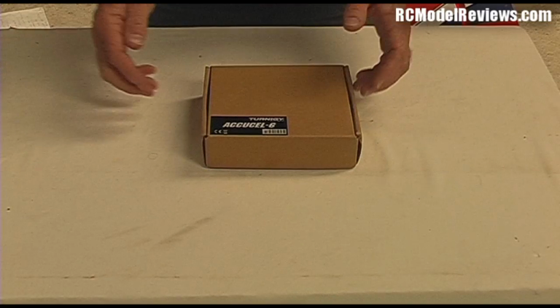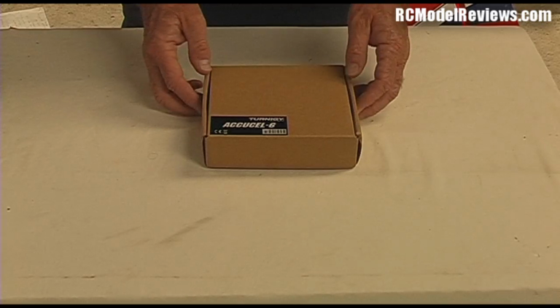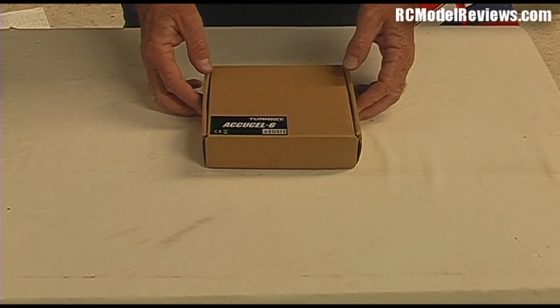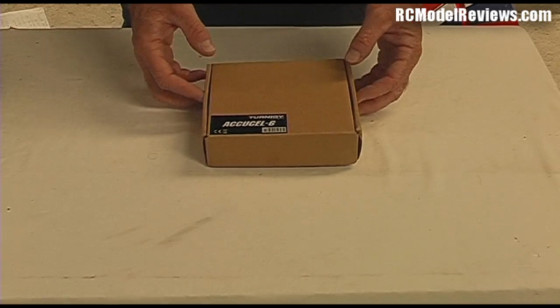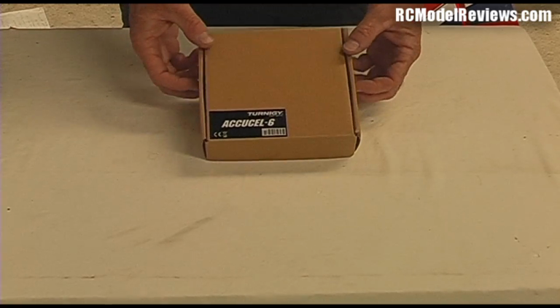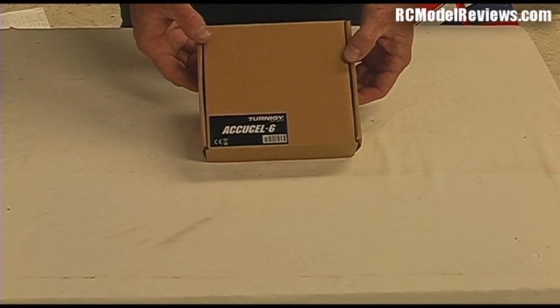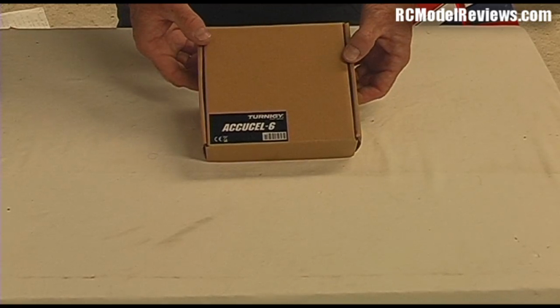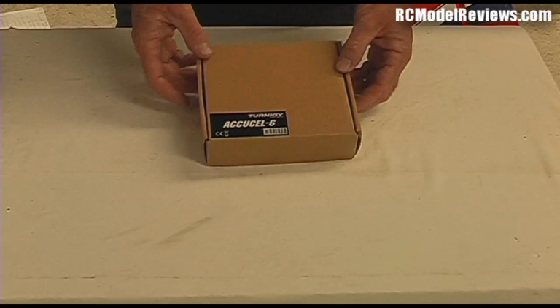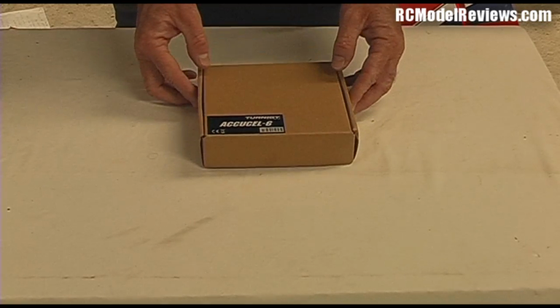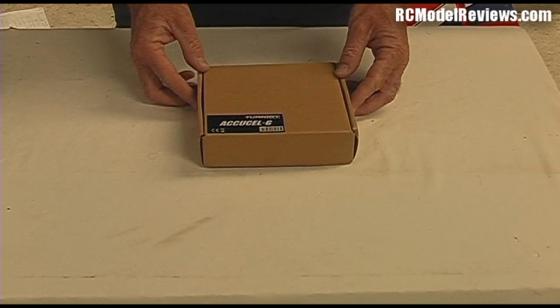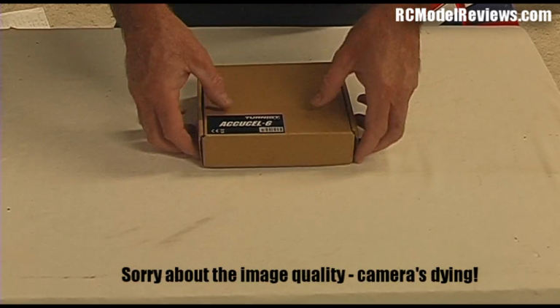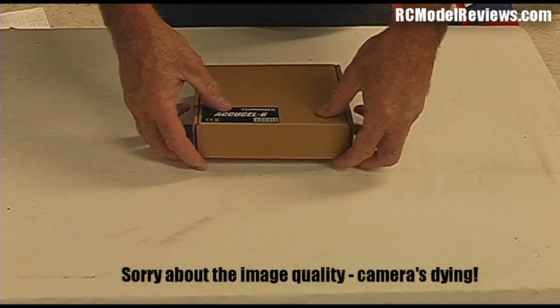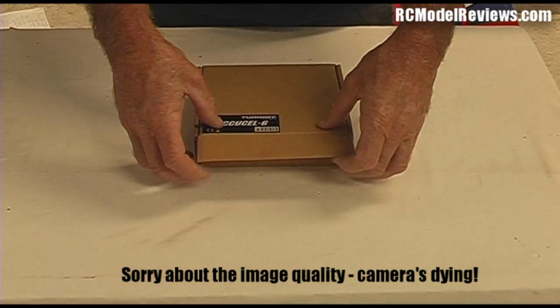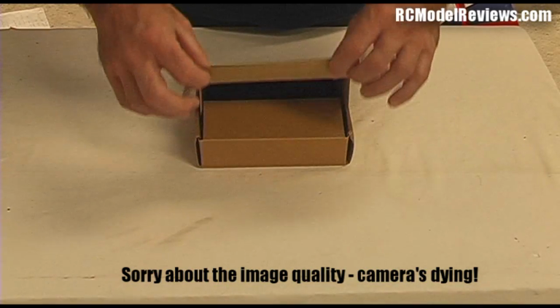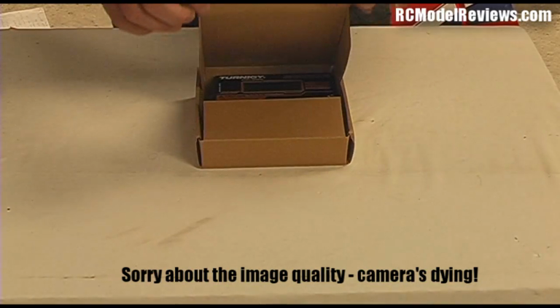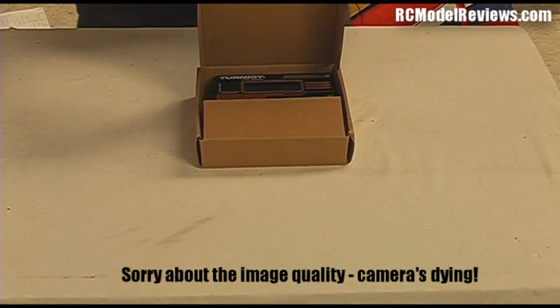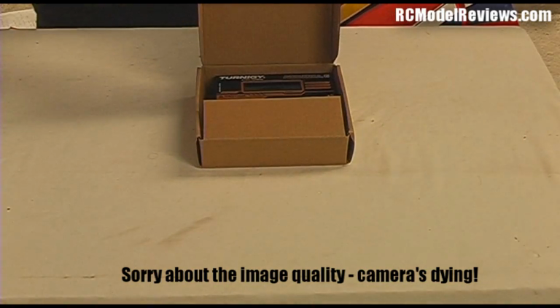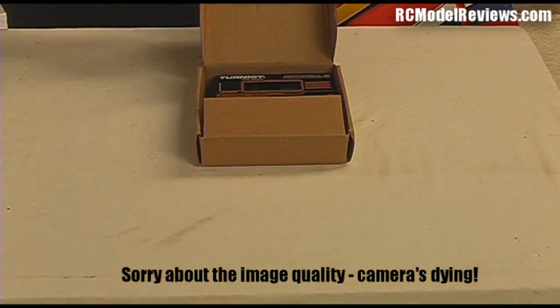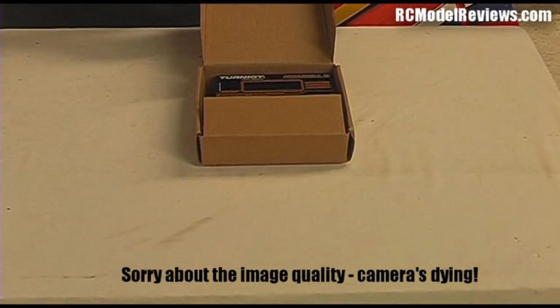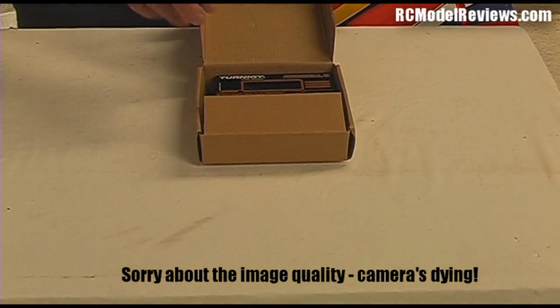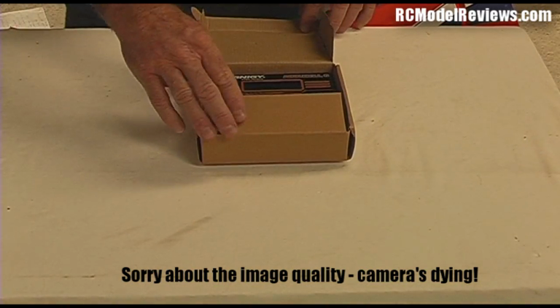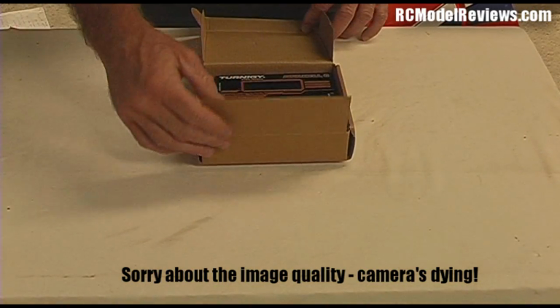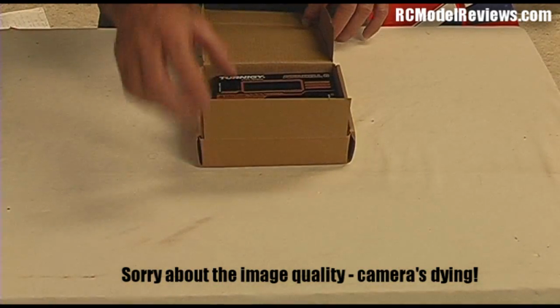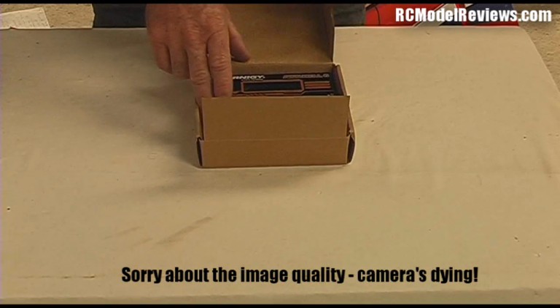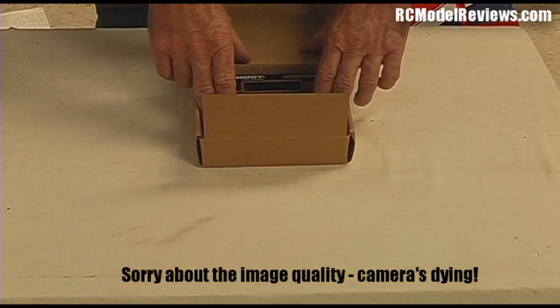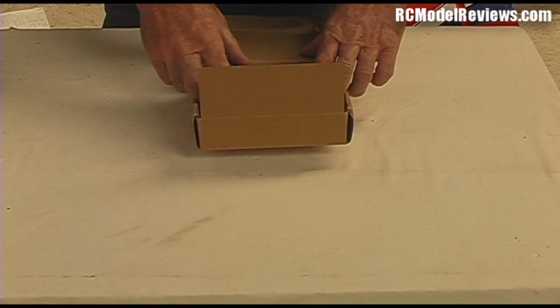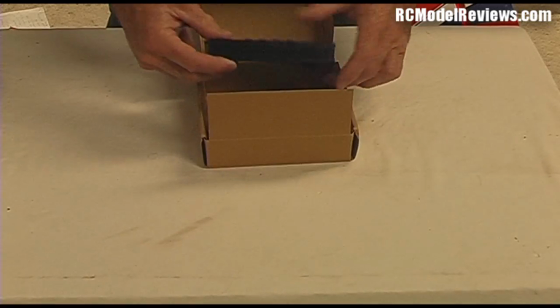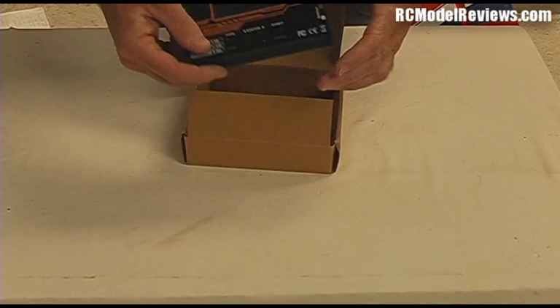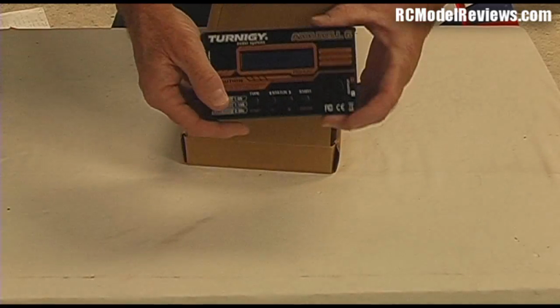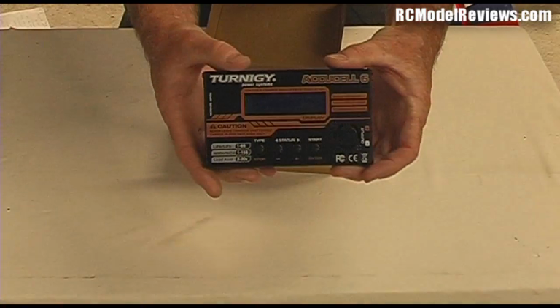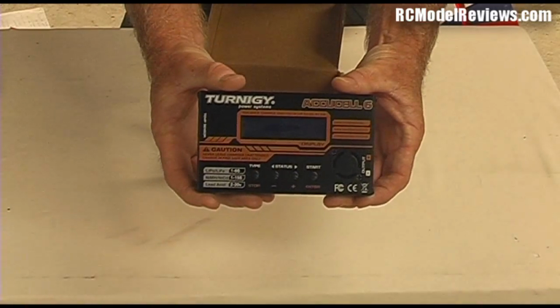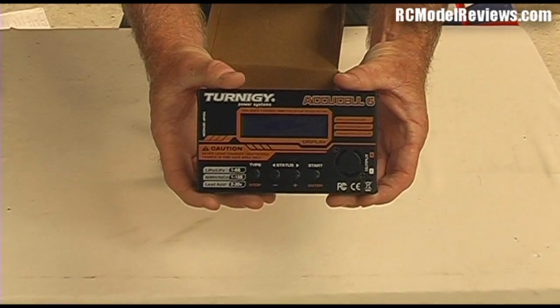Let's unbox the Turnigy AccuCell 6 4-button charger. It comes in a very handsome cardboard box. Inside the box, there's really just the charger, which is a fairly standard 4-button unit by the look of it.